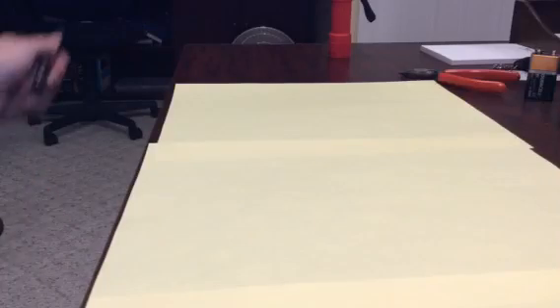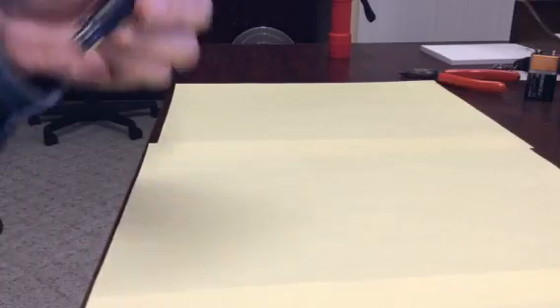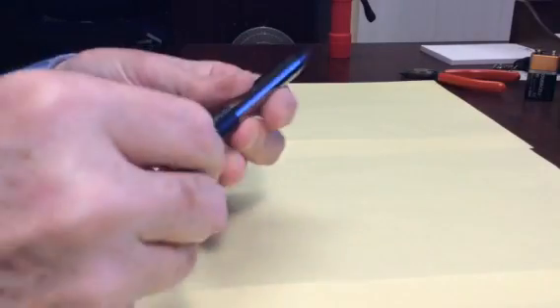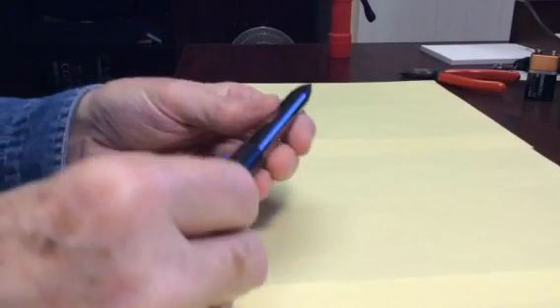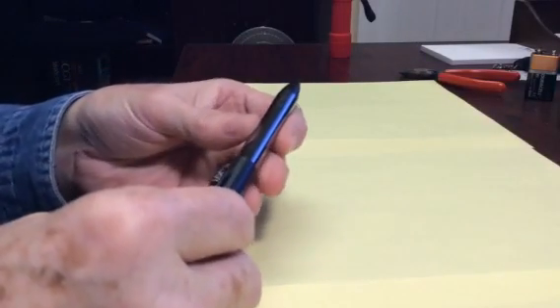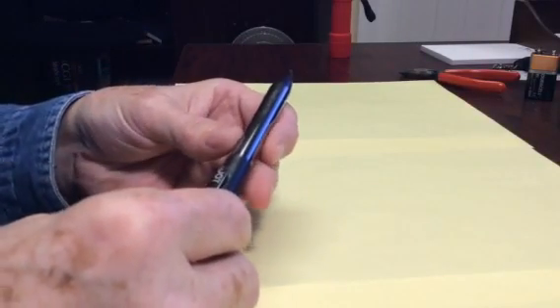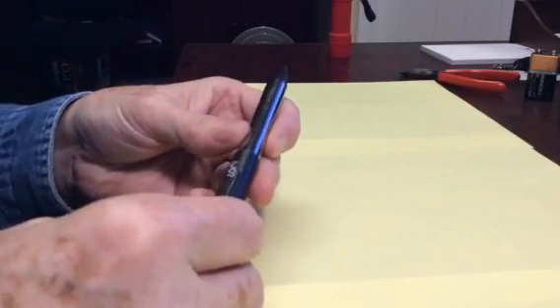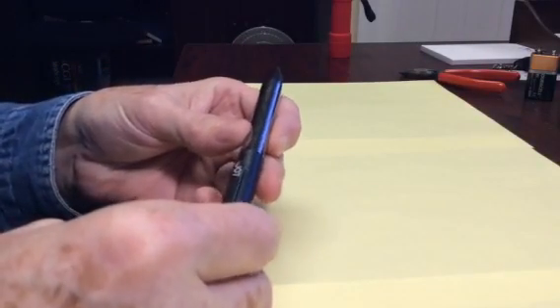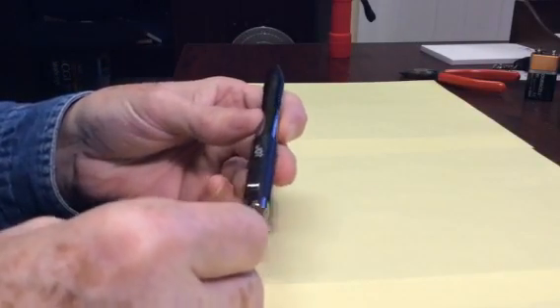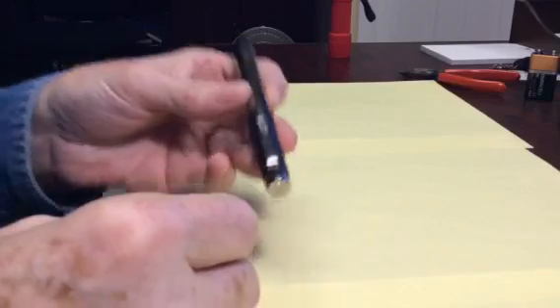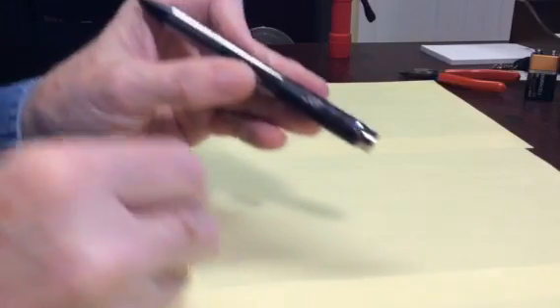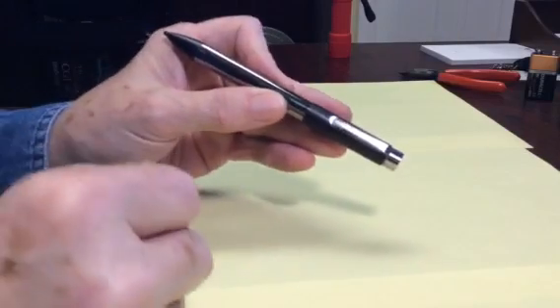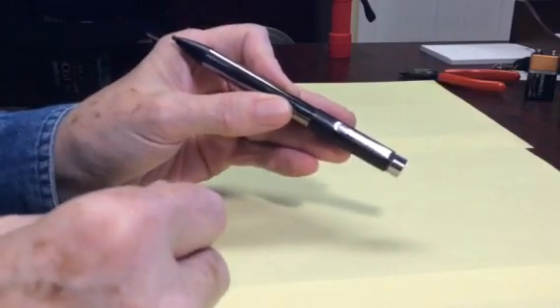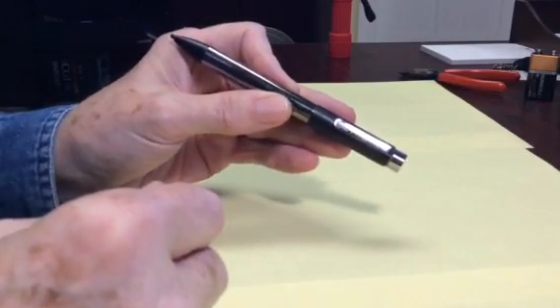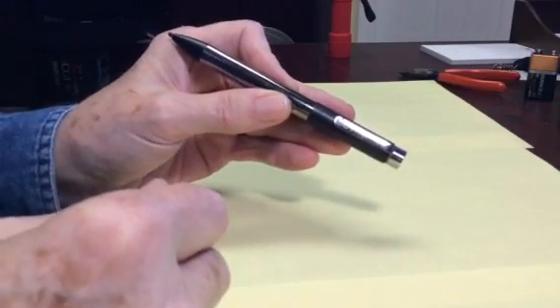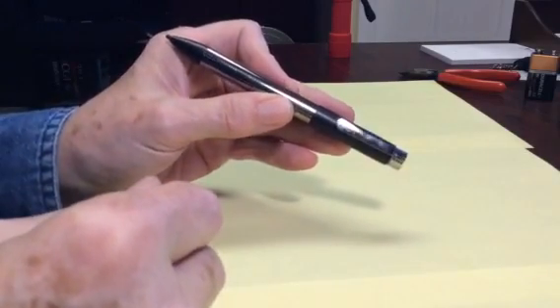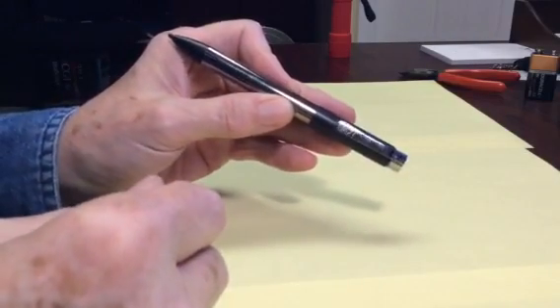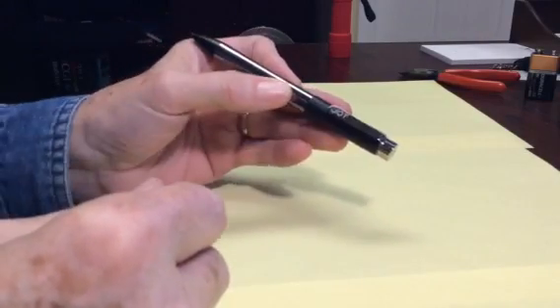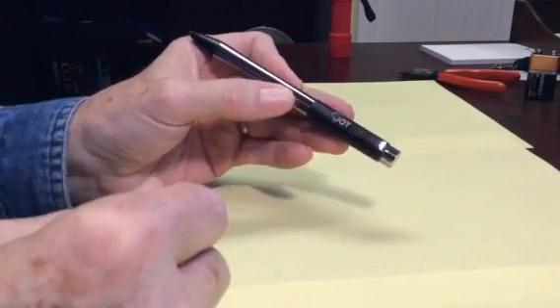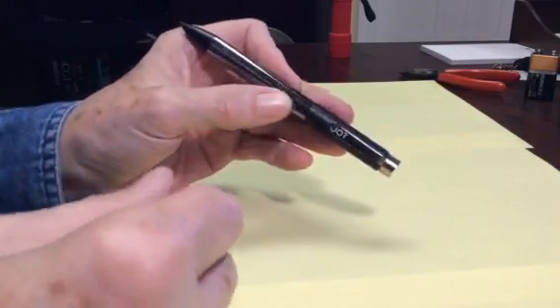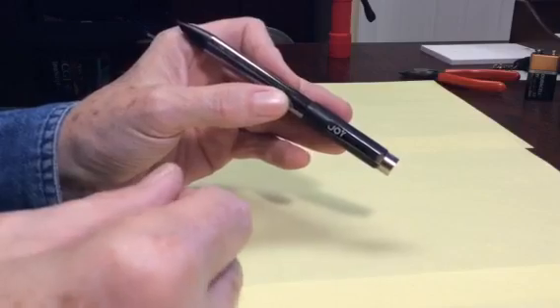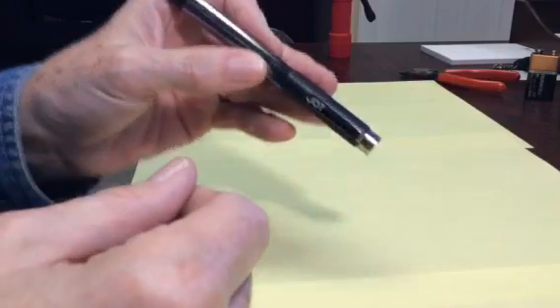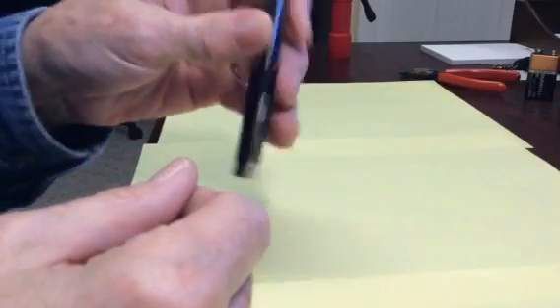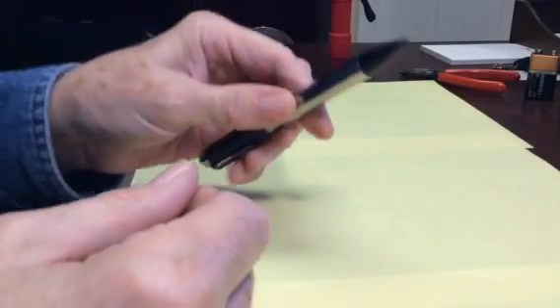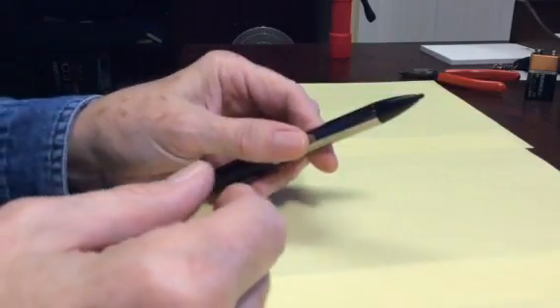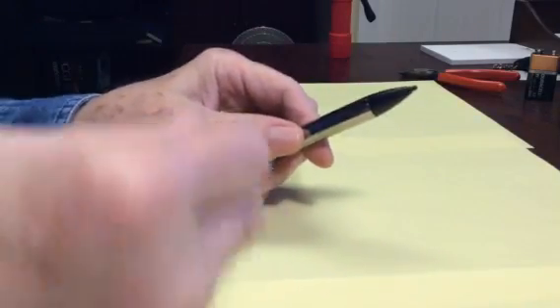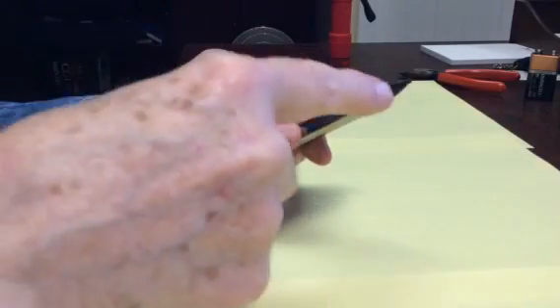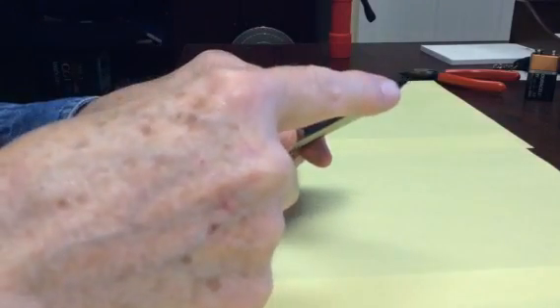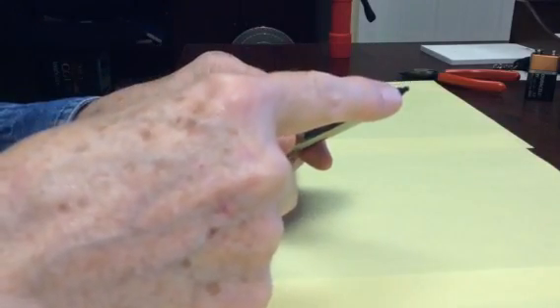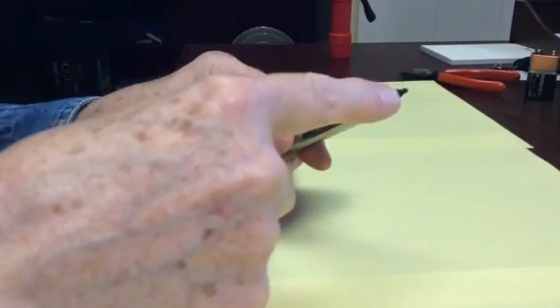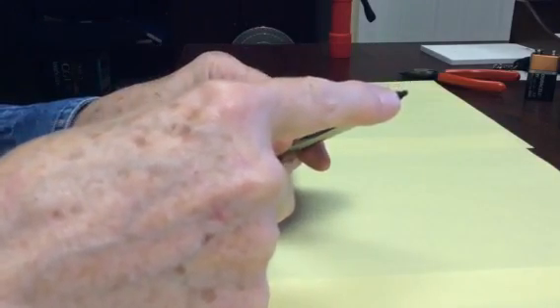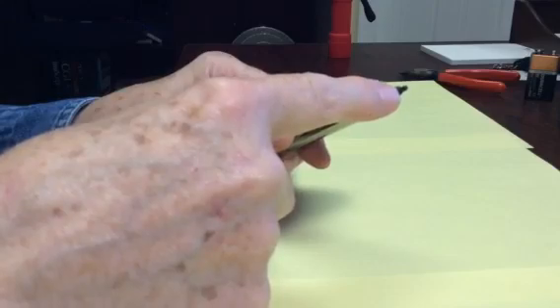Hi. I'm going to talk to you today about a stylus that I like to use. It's called a Joy Stylus. The thing that I like about it is that it has a very fine point when I use my iPad.